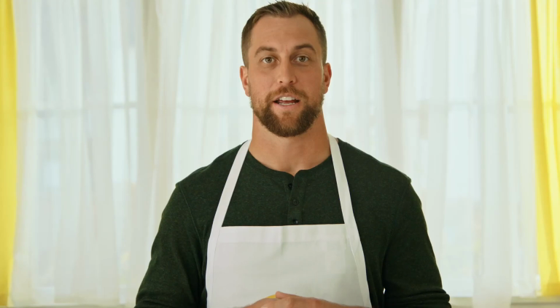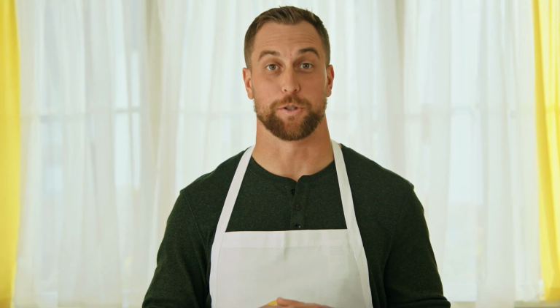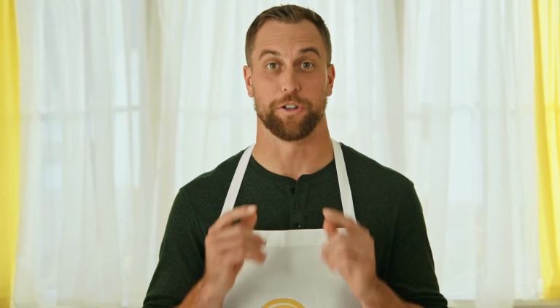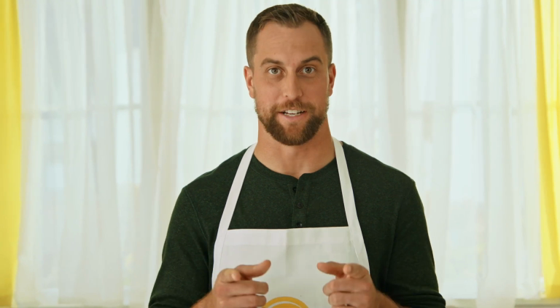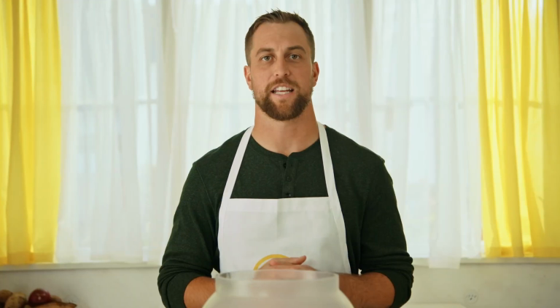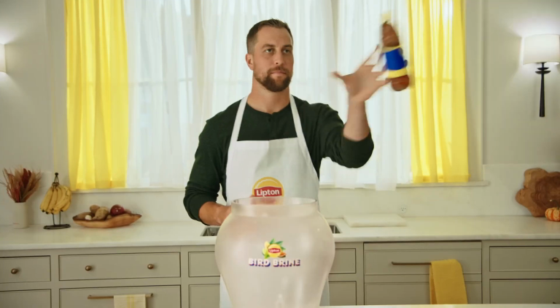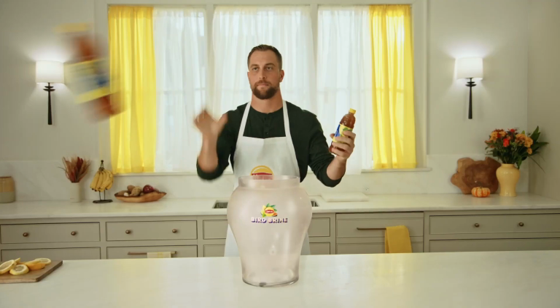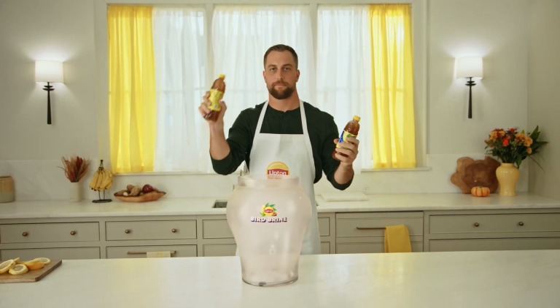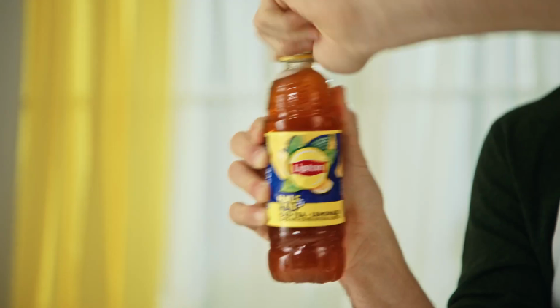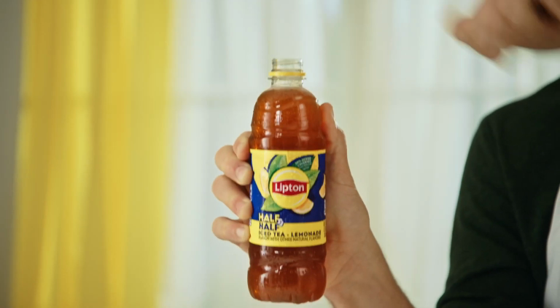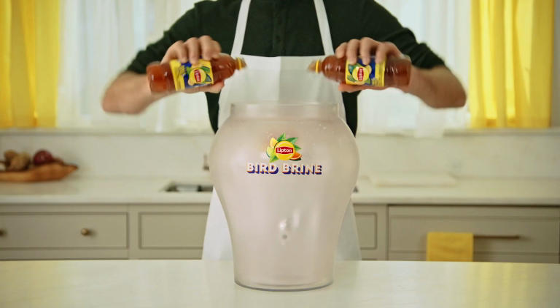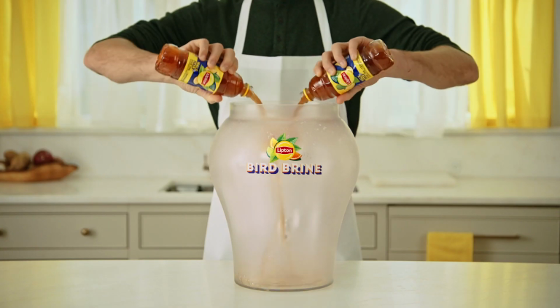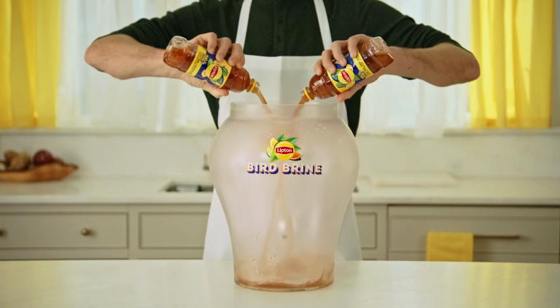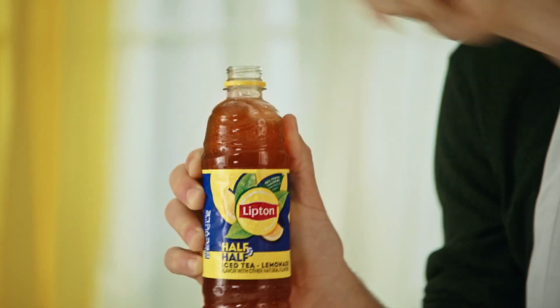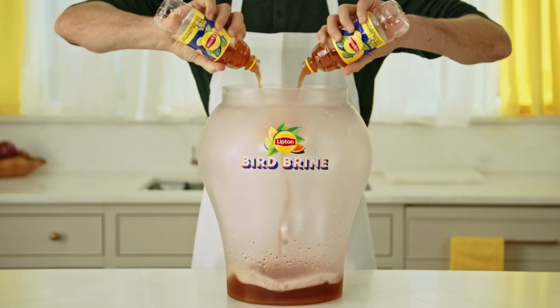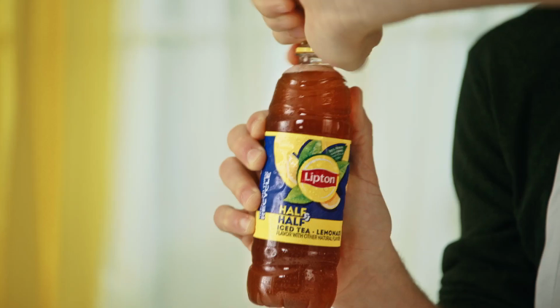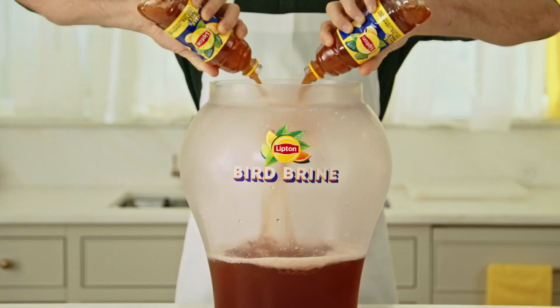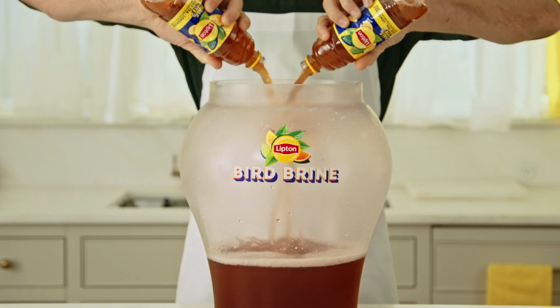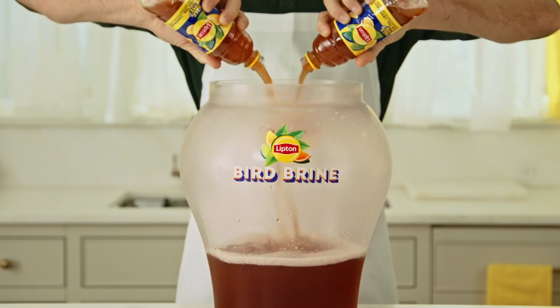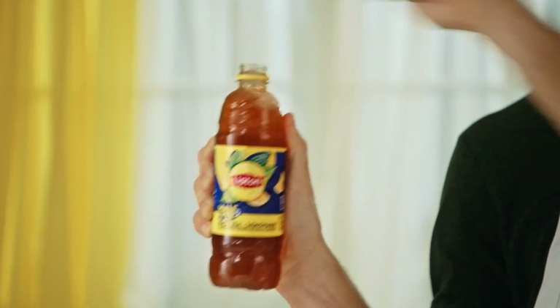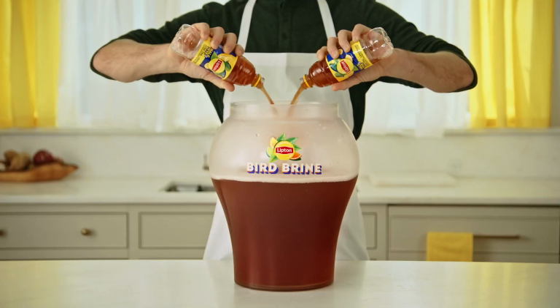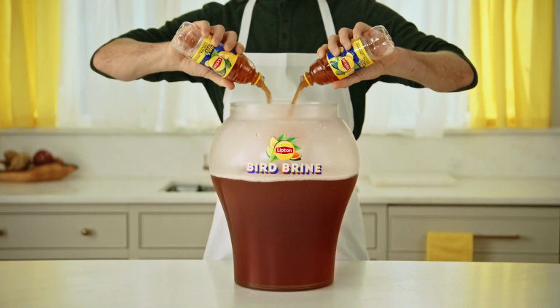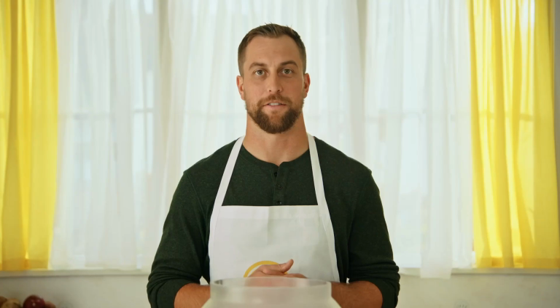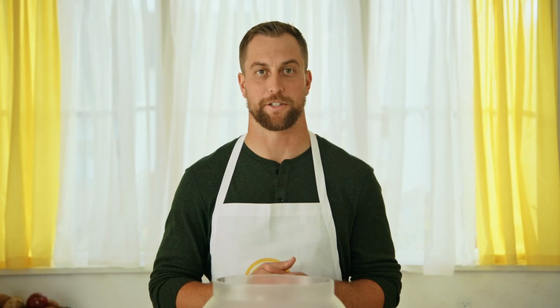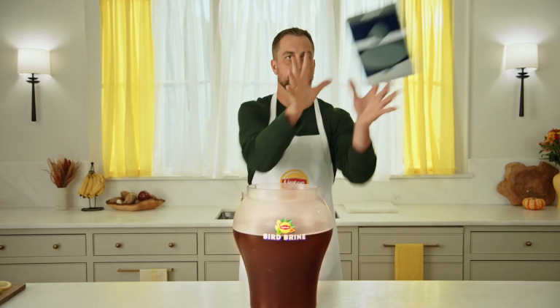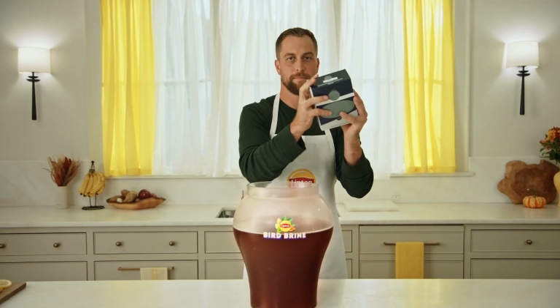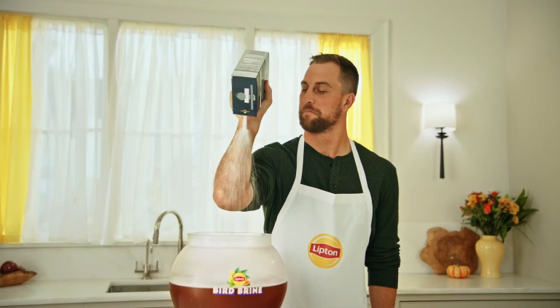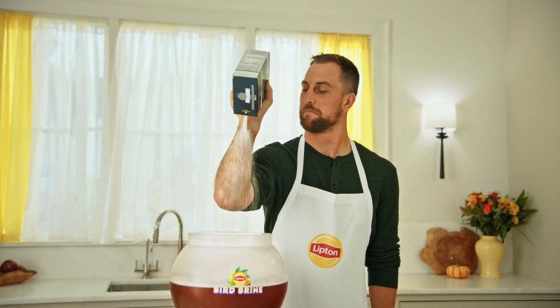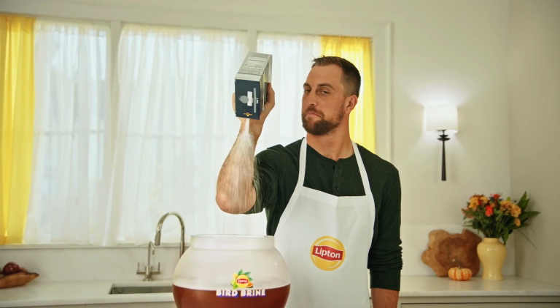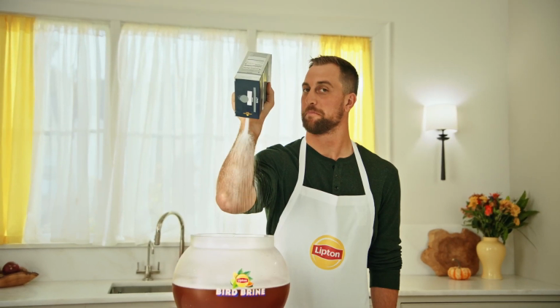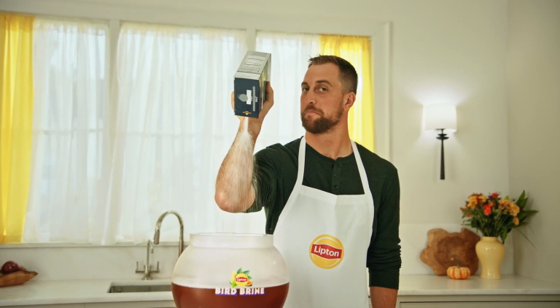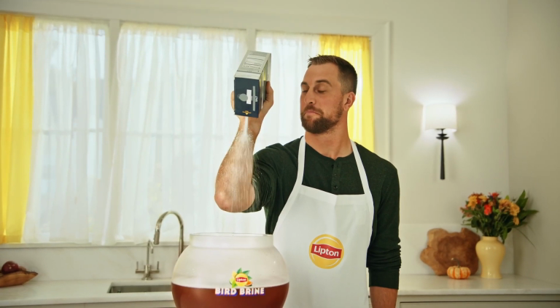Here's what you'll need. Tea. More tea. More tea. Lots more tea. Then salt — one and a half cups.